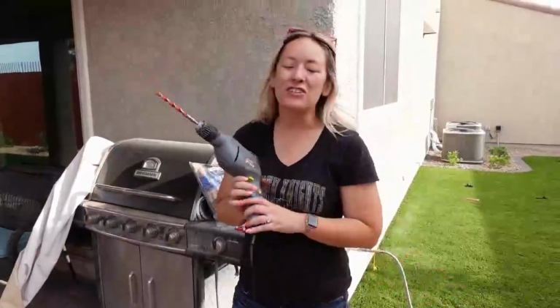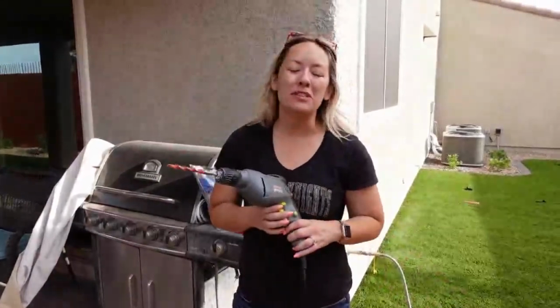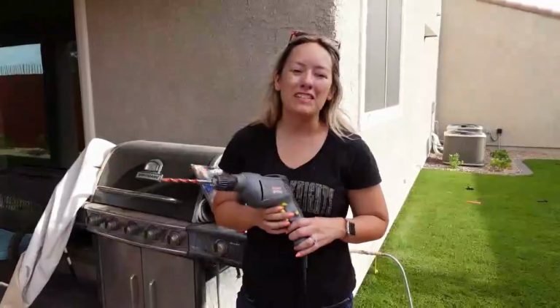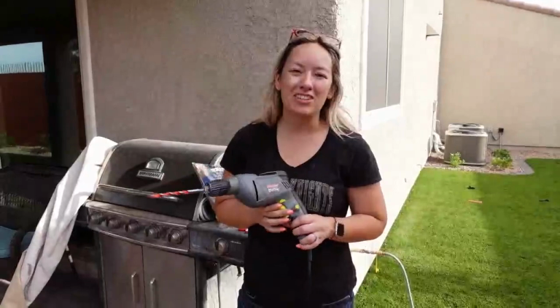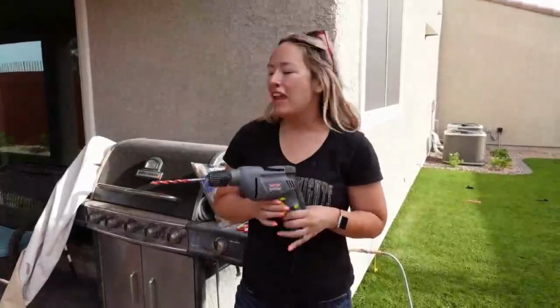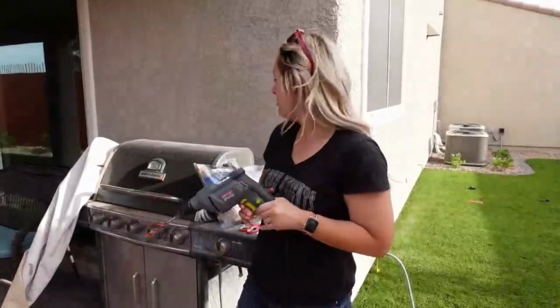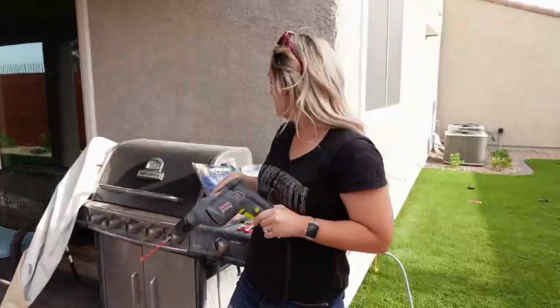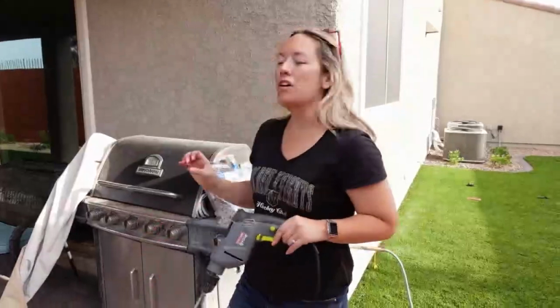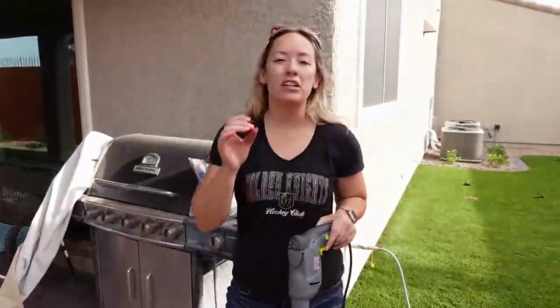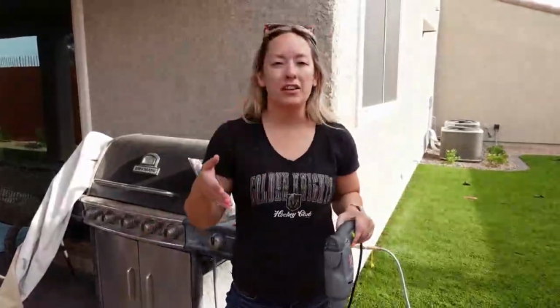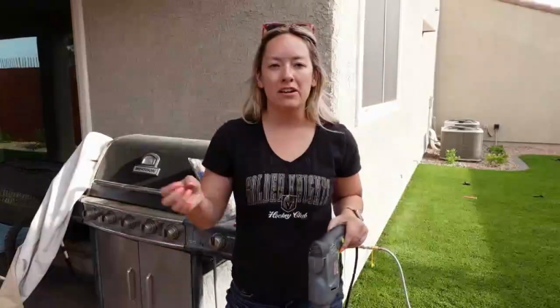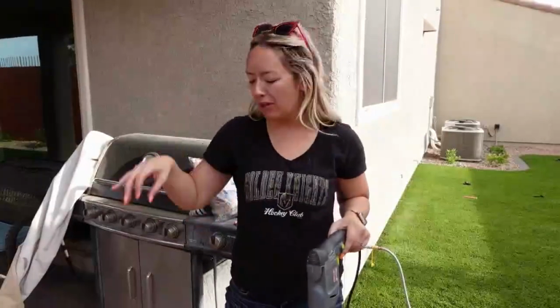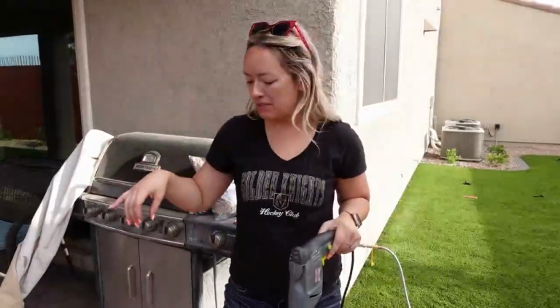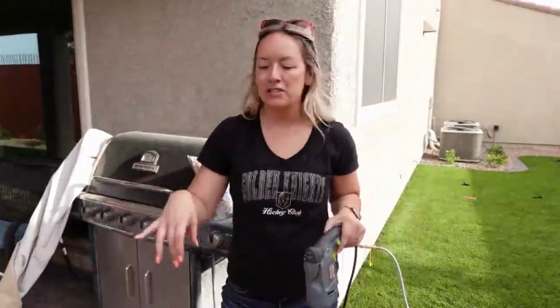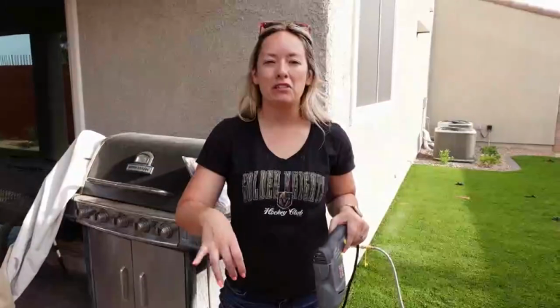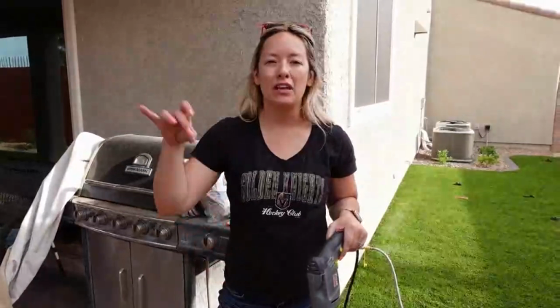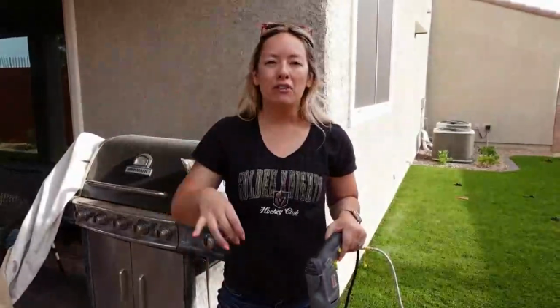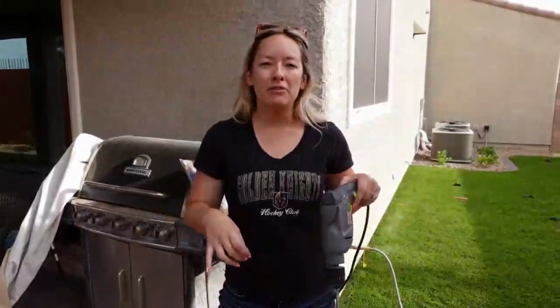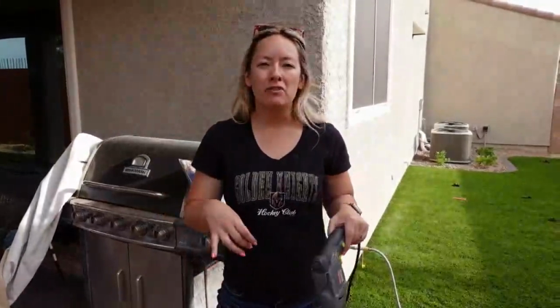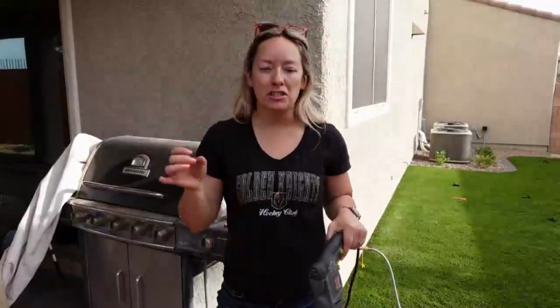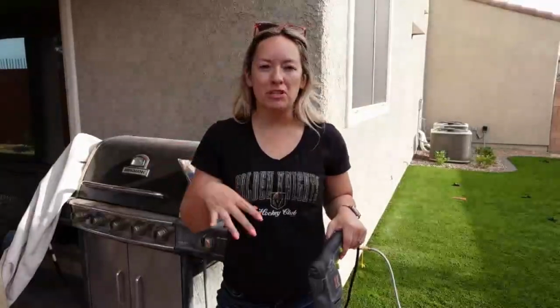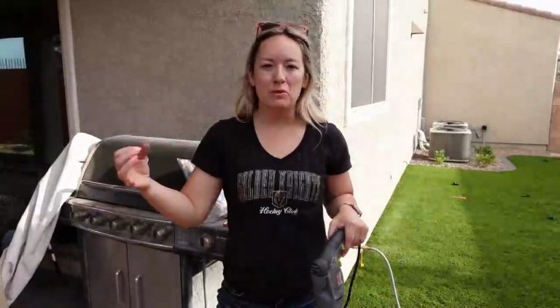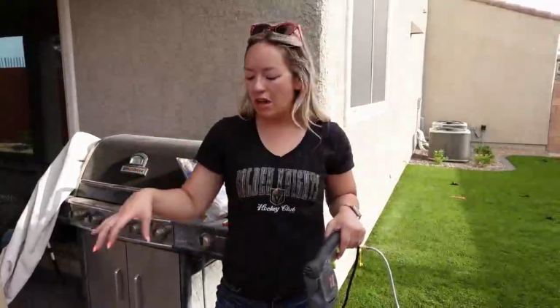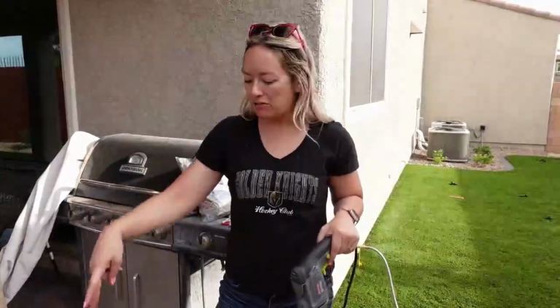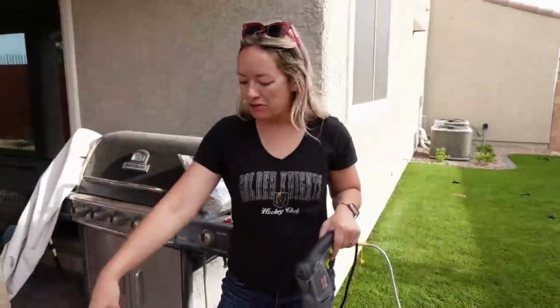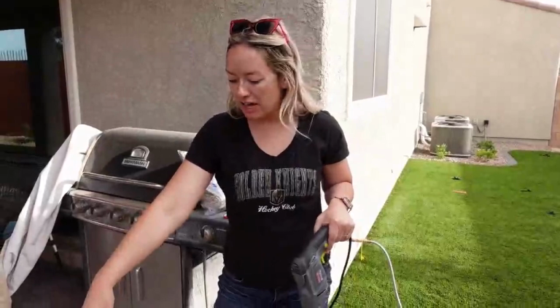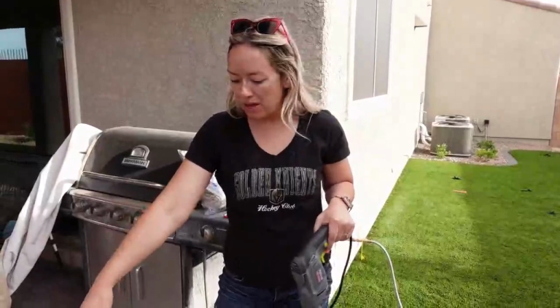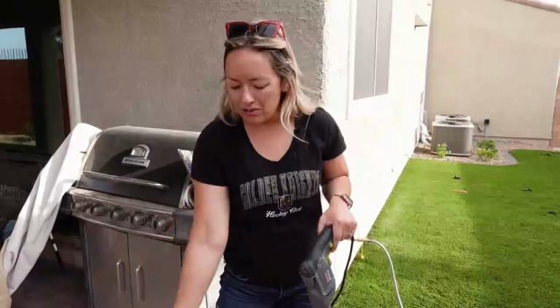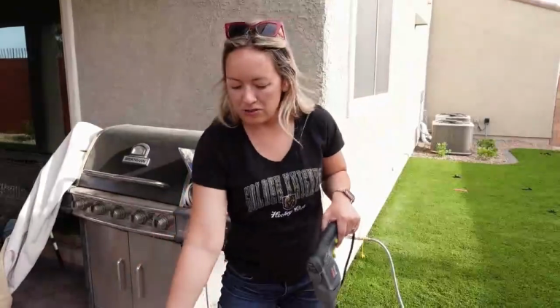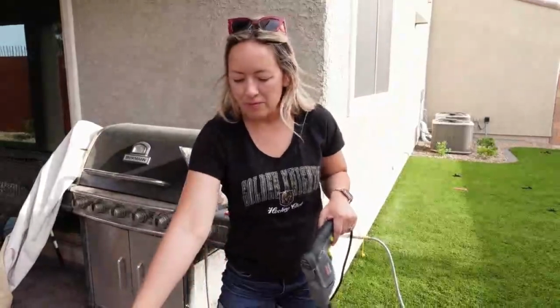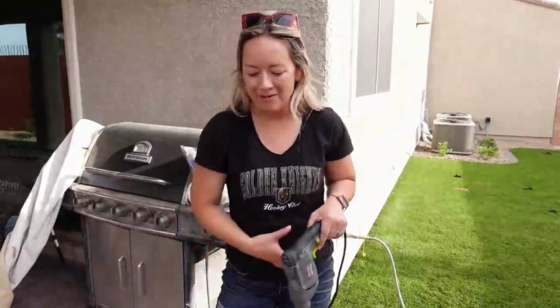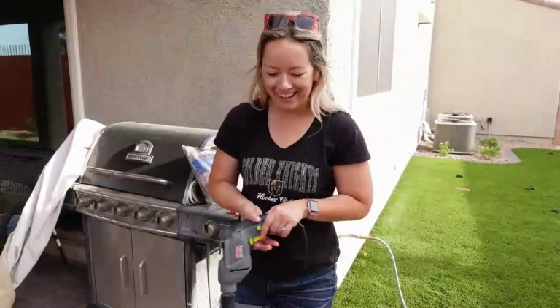Last but not least, we're going to drill some holes for ventilation. I just have some corks that you're going to shave down and plop into the holes. That way you can release them to adjust the temperature and let the smoke out. I'm going to do two holes in the top and two holes in the bottom as well.